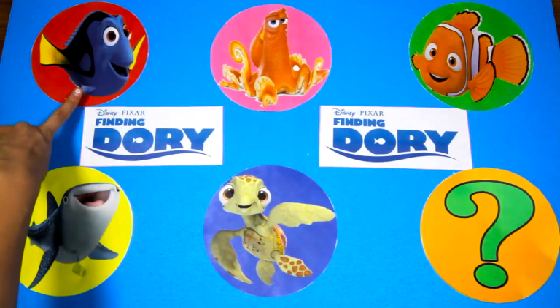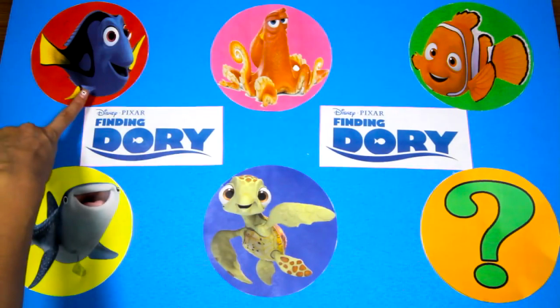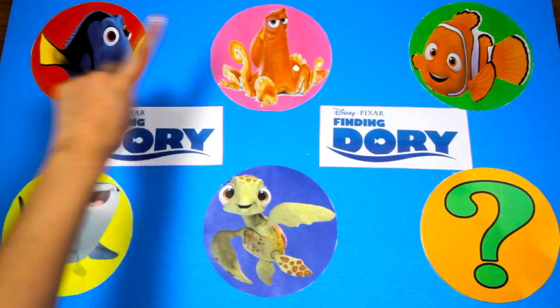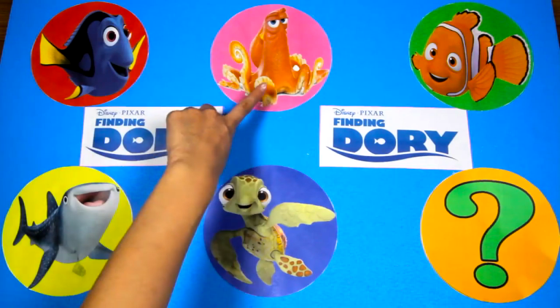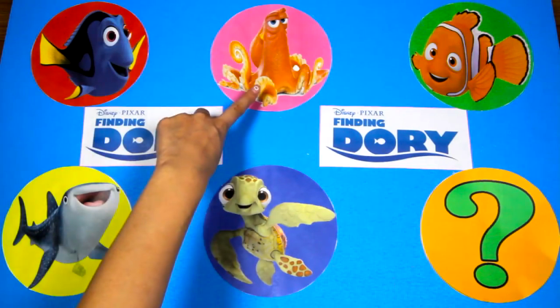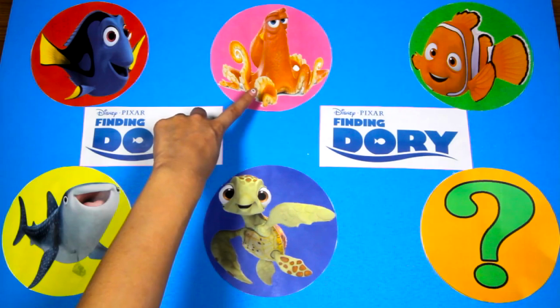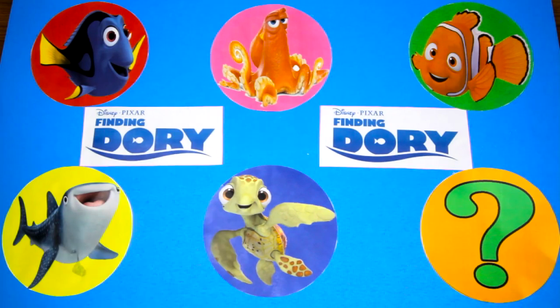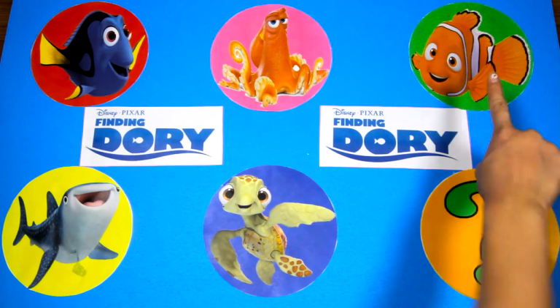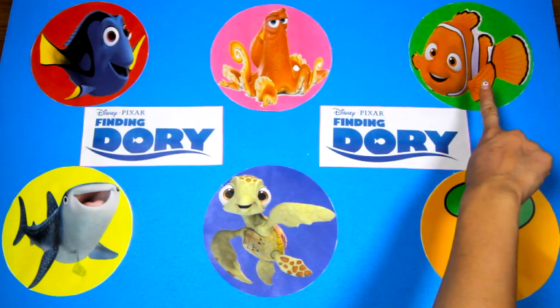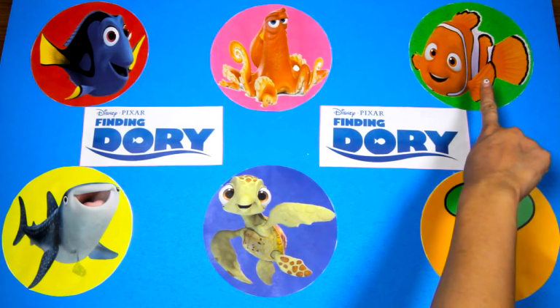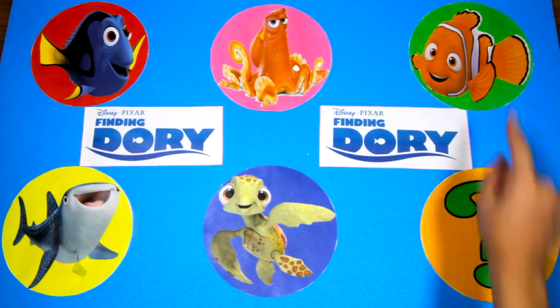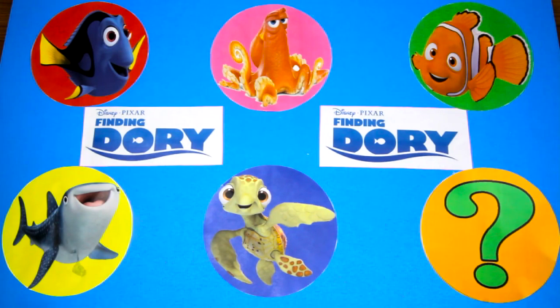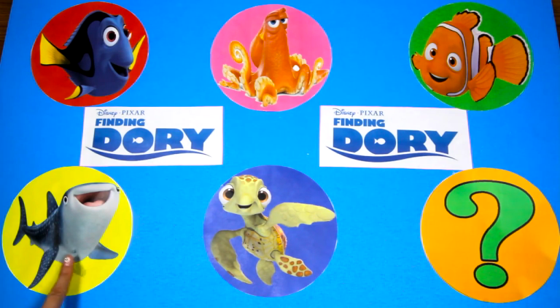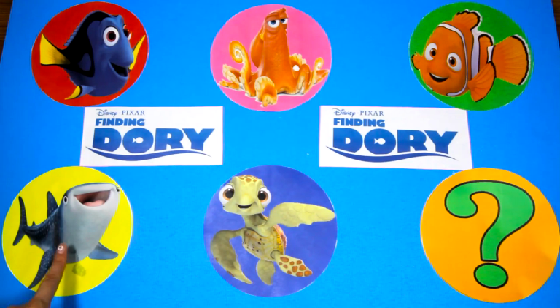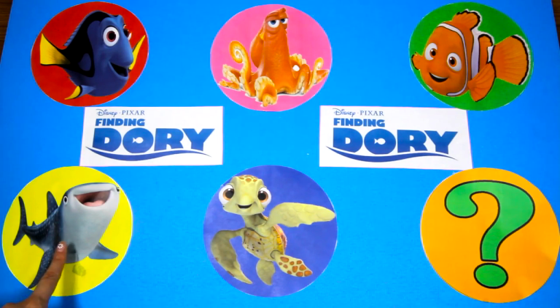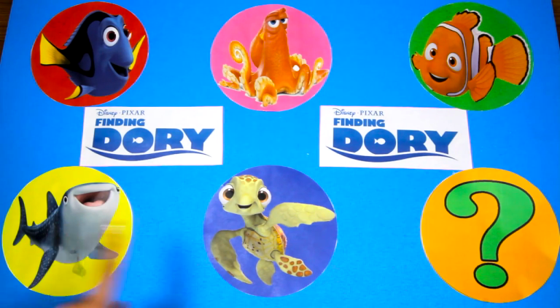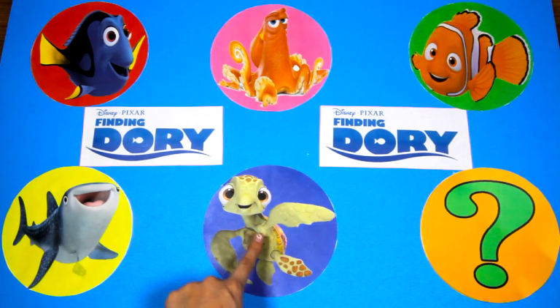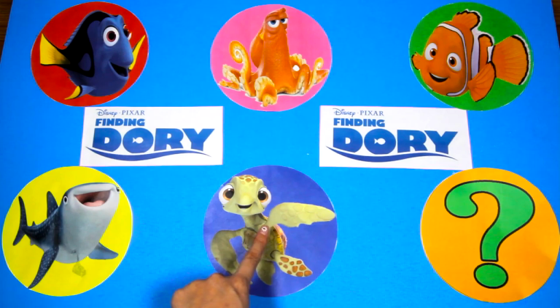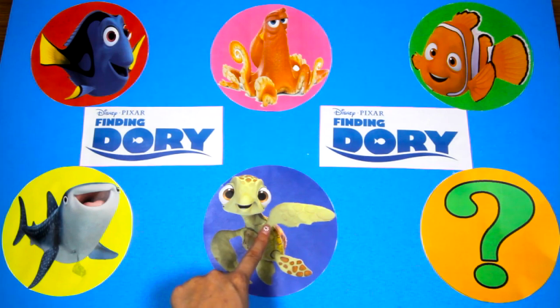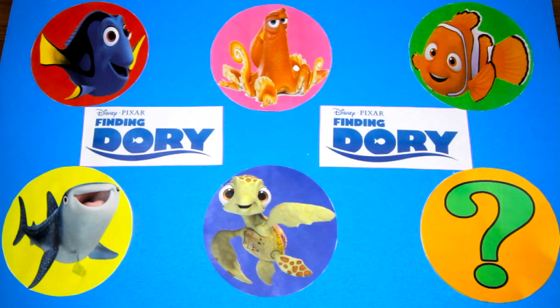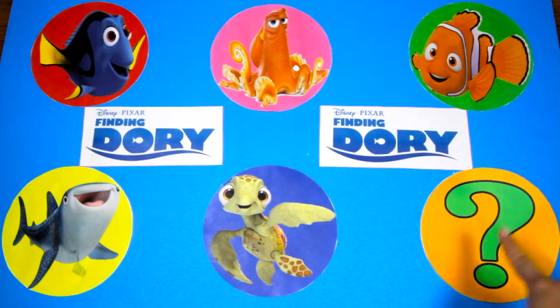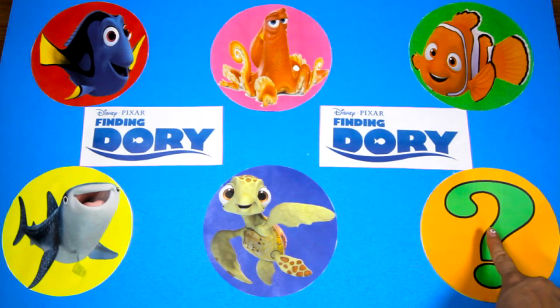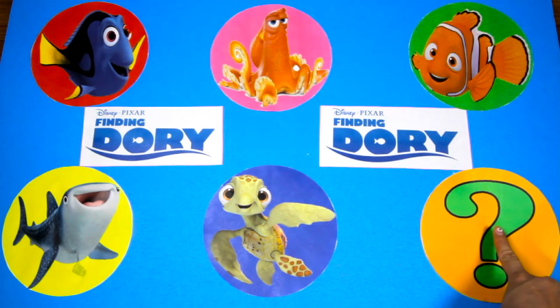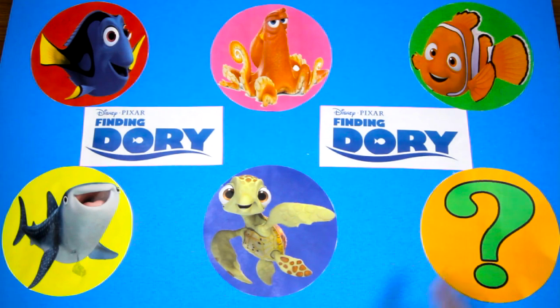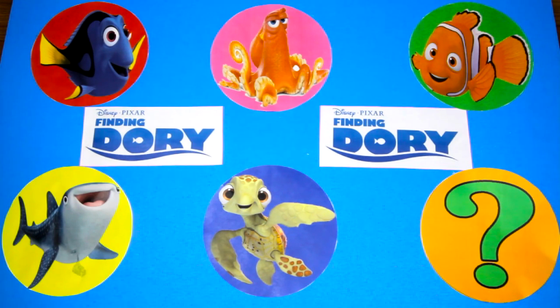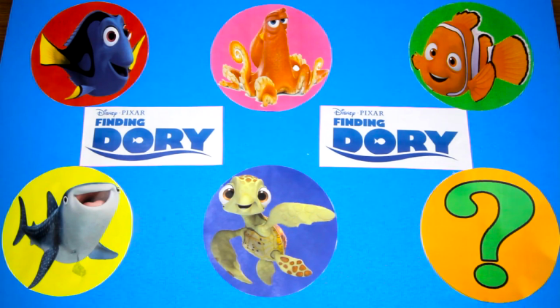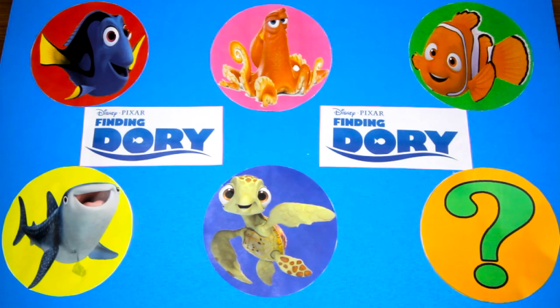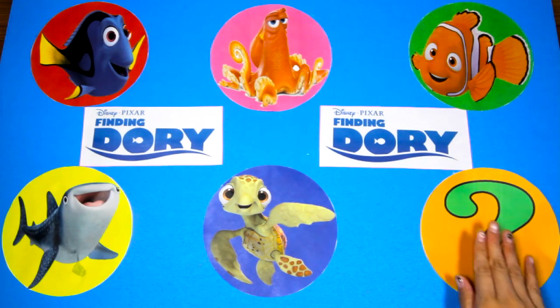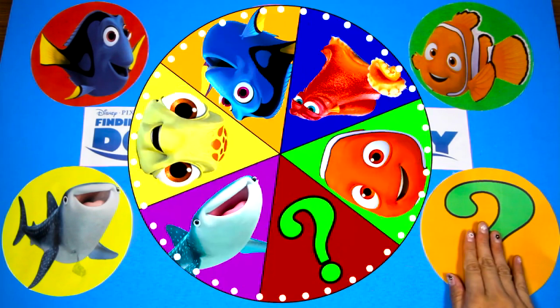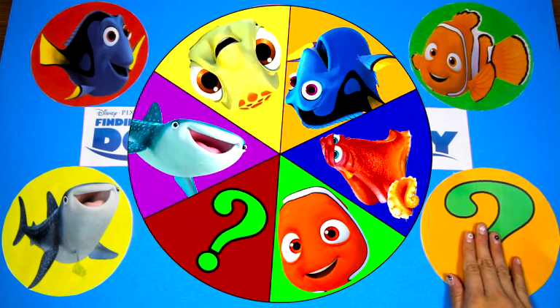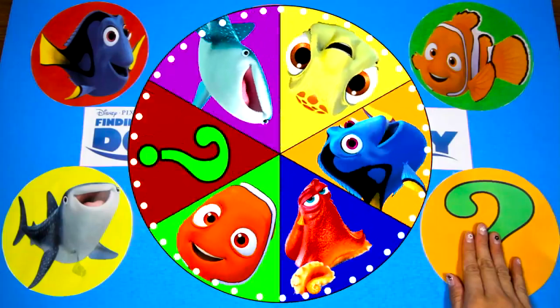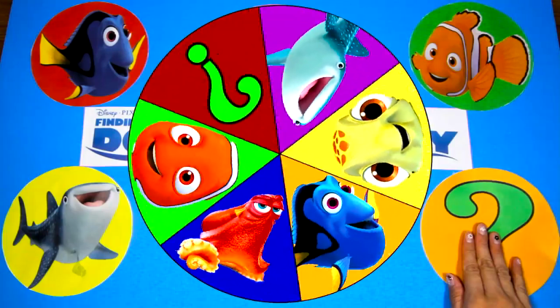We have Dory, Hank the Octopus, Nemo from Finding Nemo, Destiny the Whale Shark, Squirt the Sea Turtle, and a special mystery character. Who do you think the mystery character is?